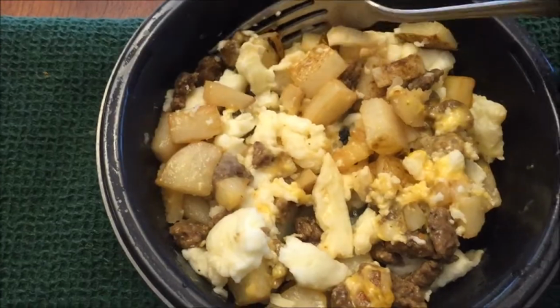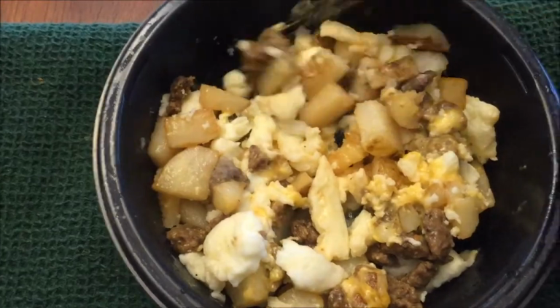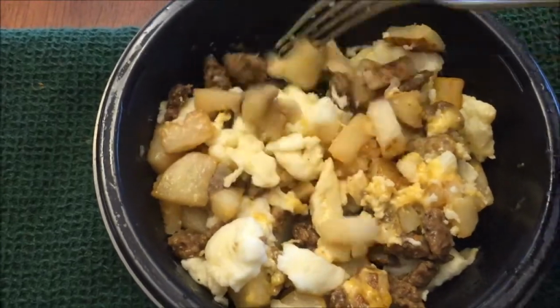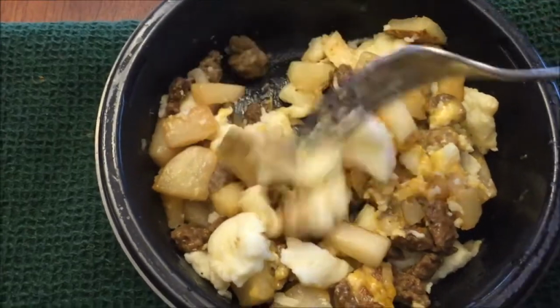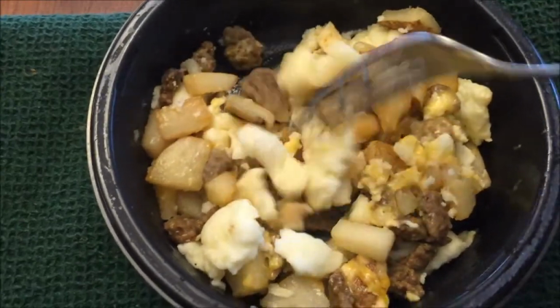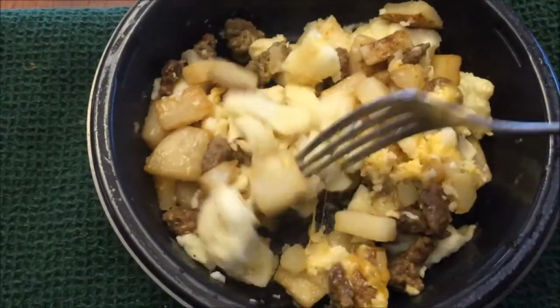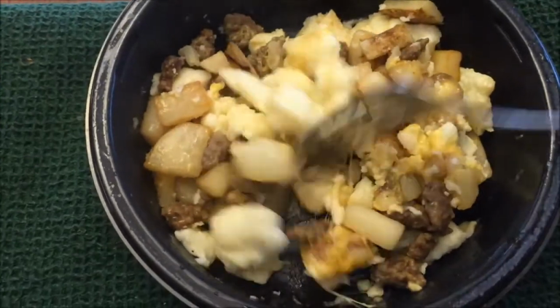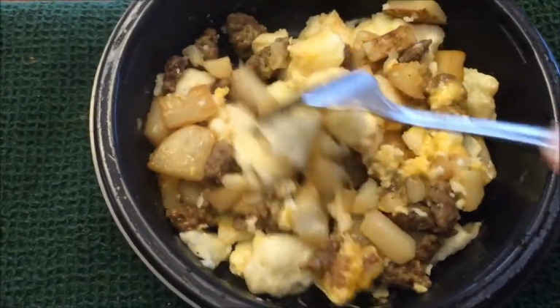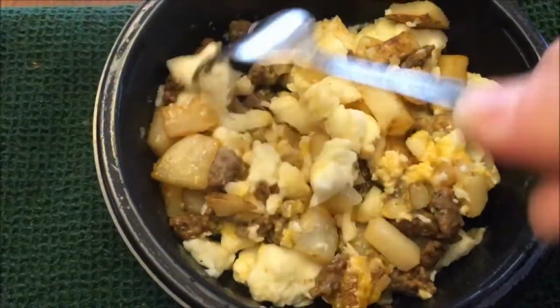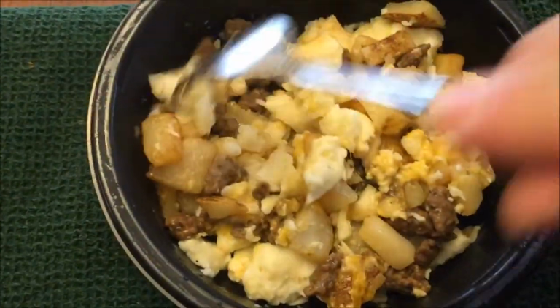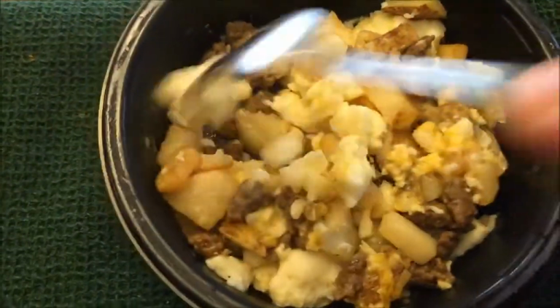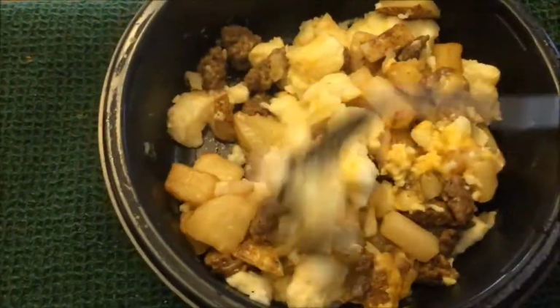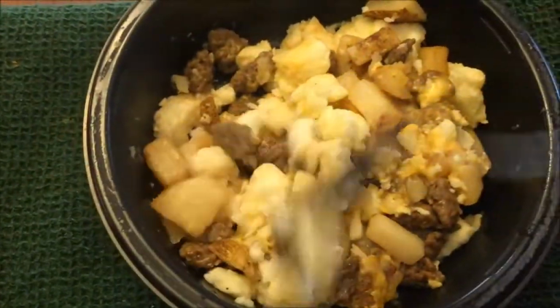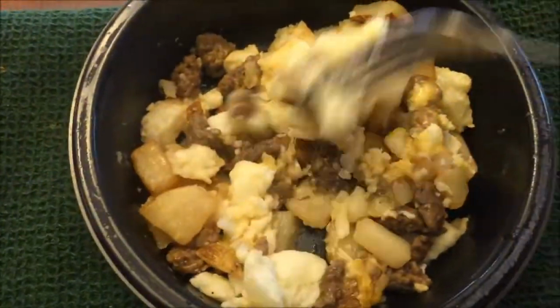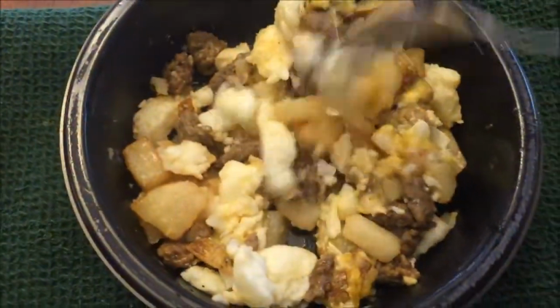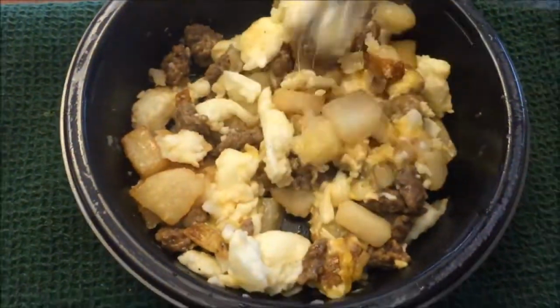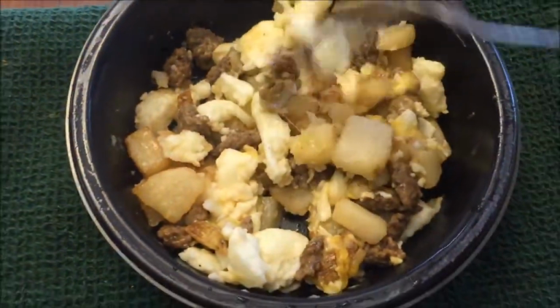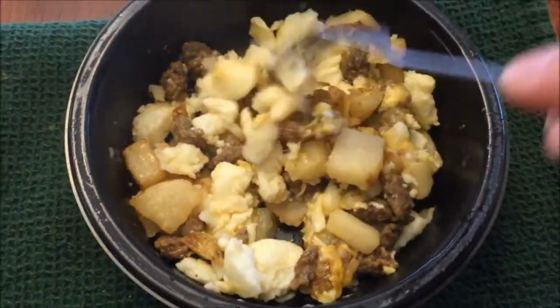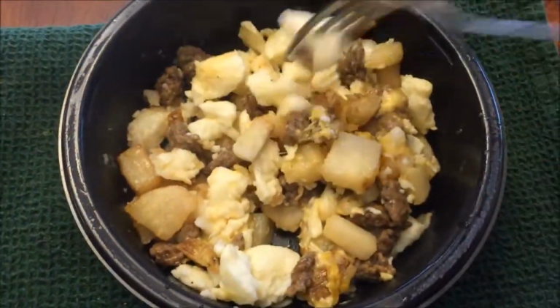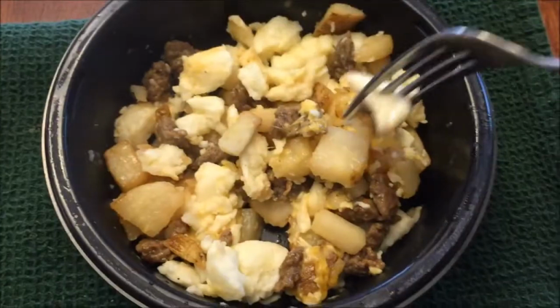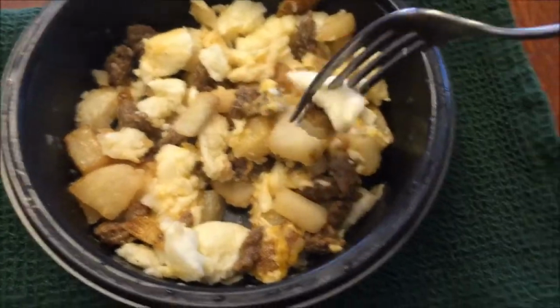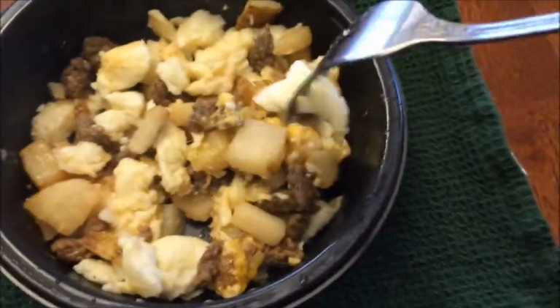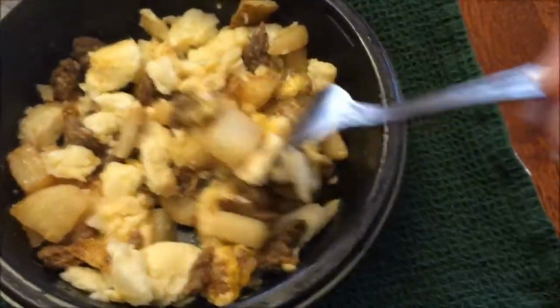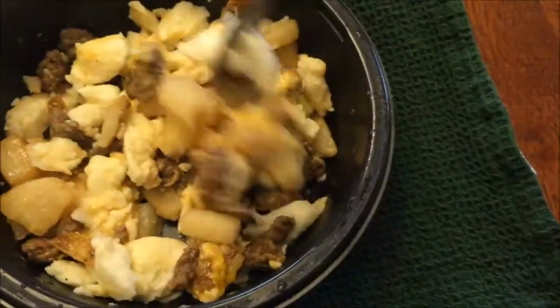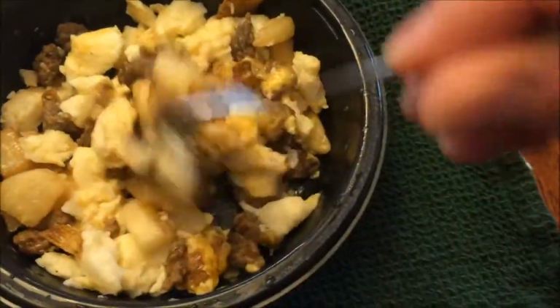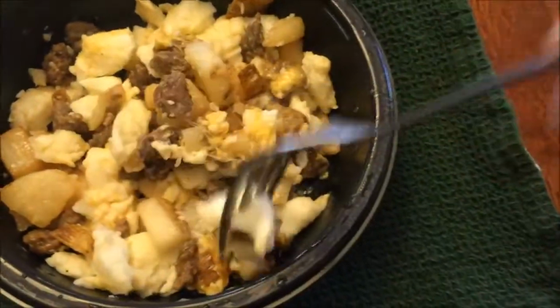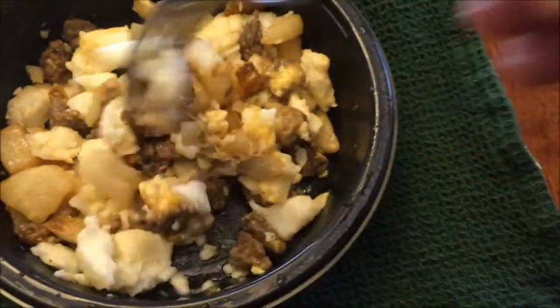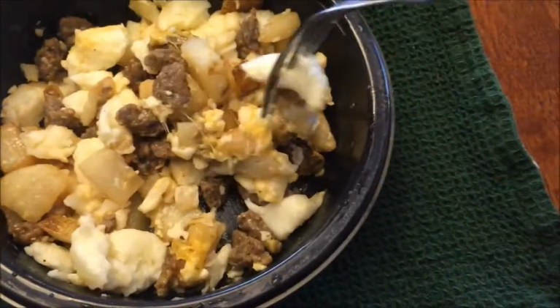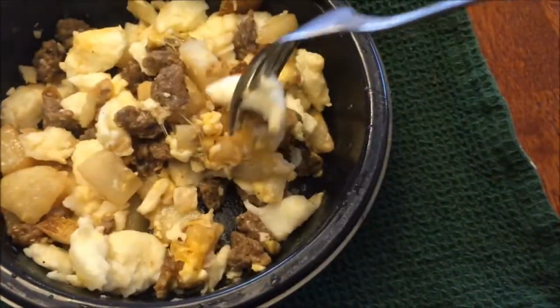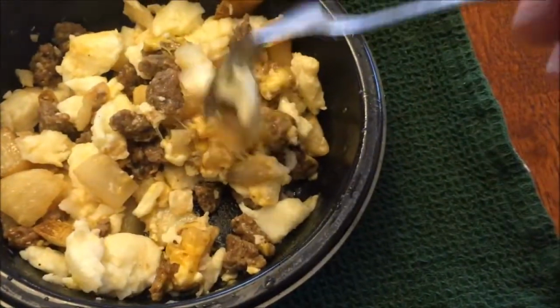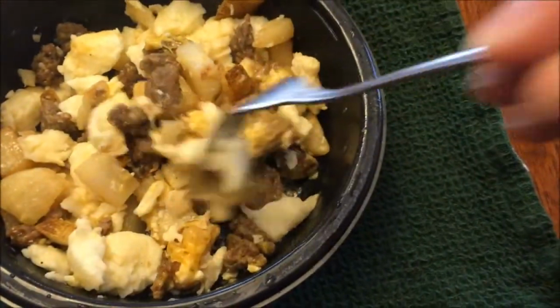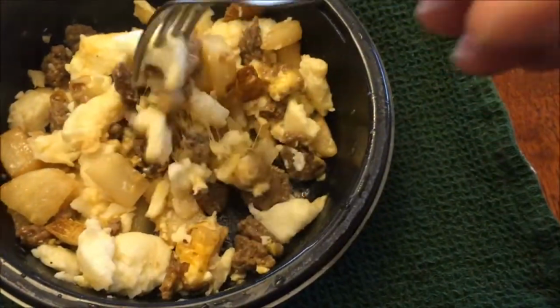All right, here it is out of the microwave. You can see there's egg whites and potatoes and some cheese right there.